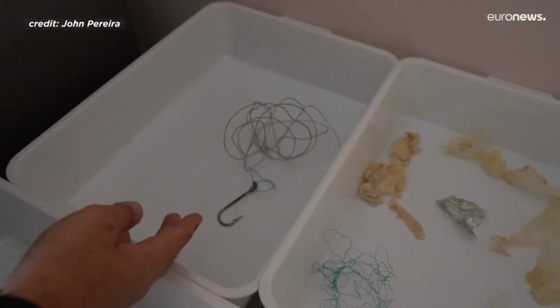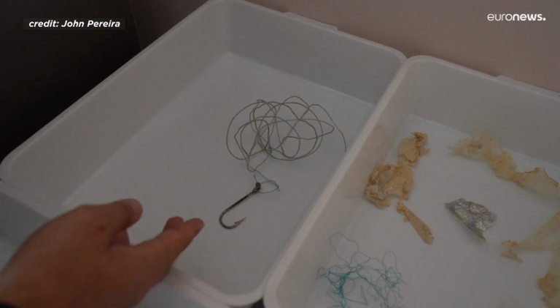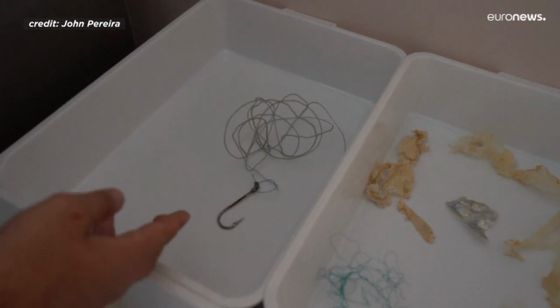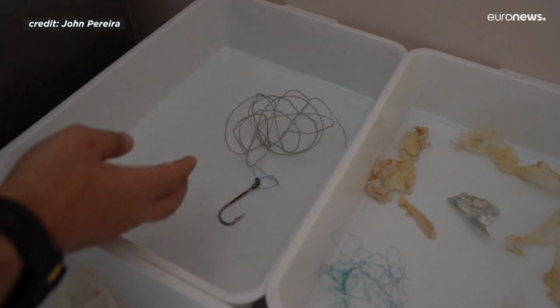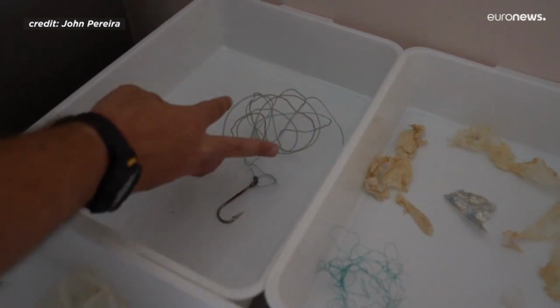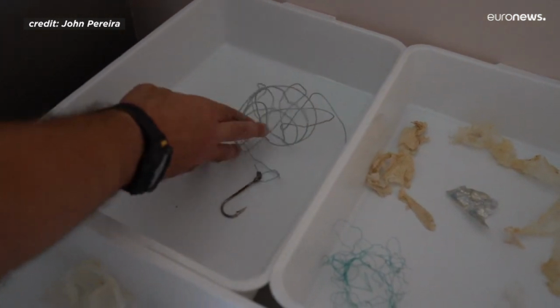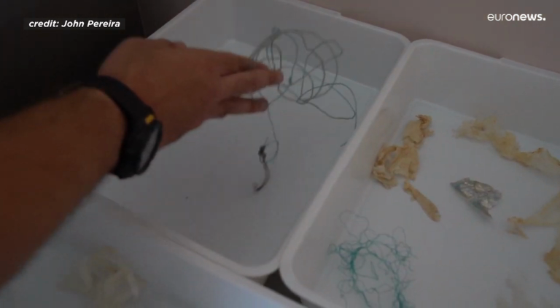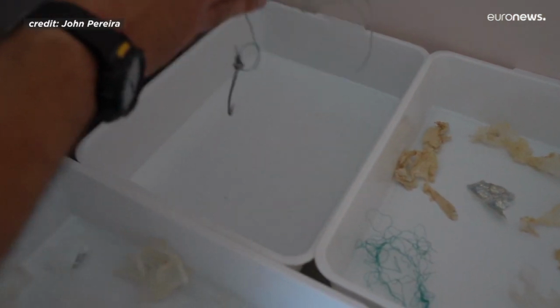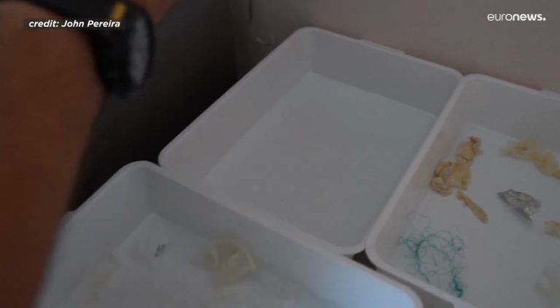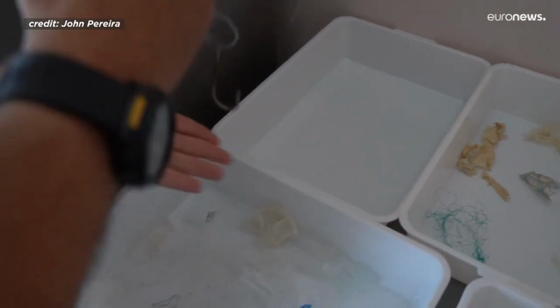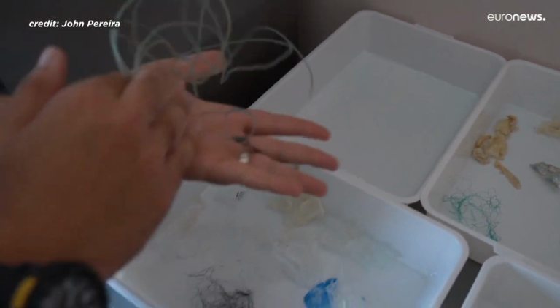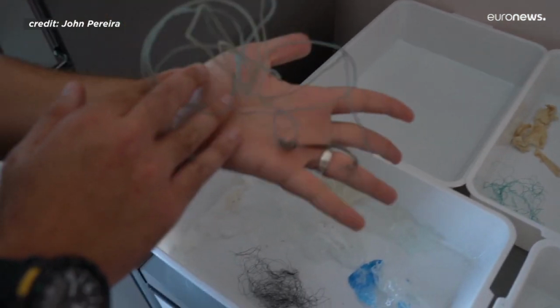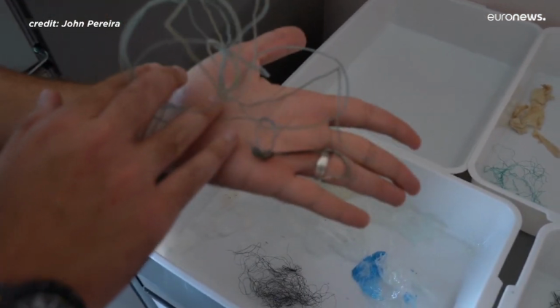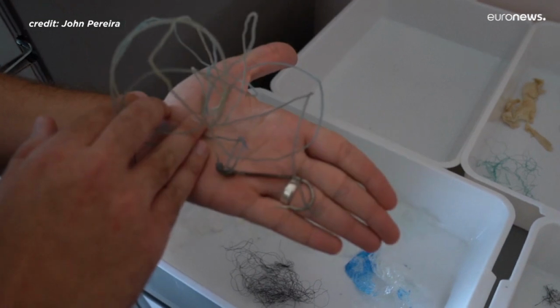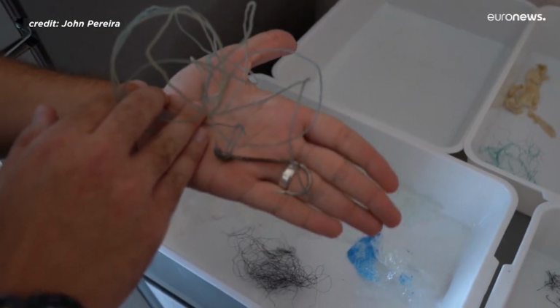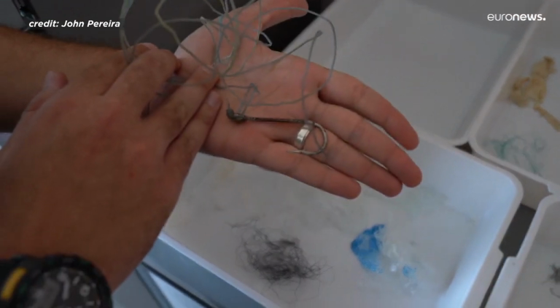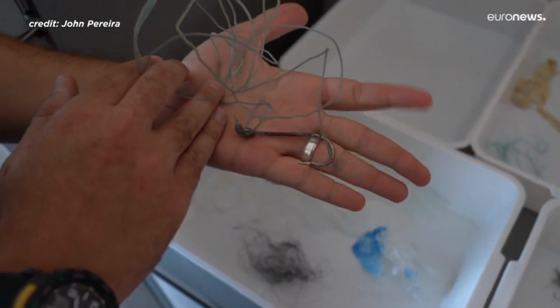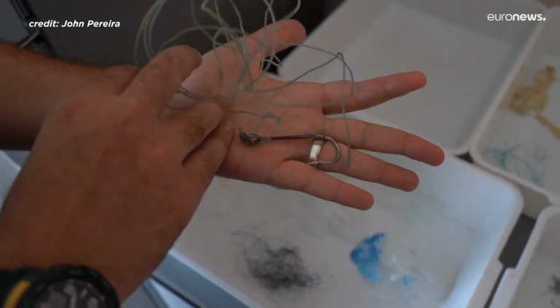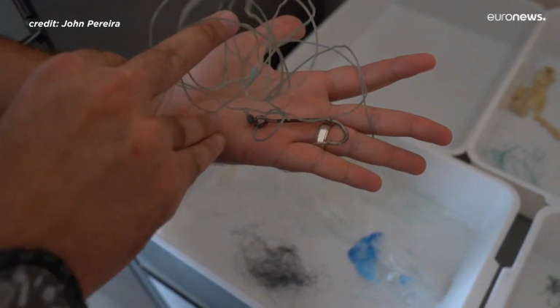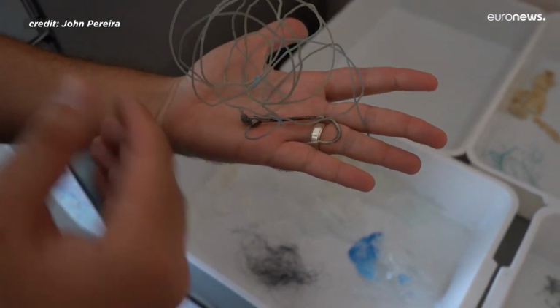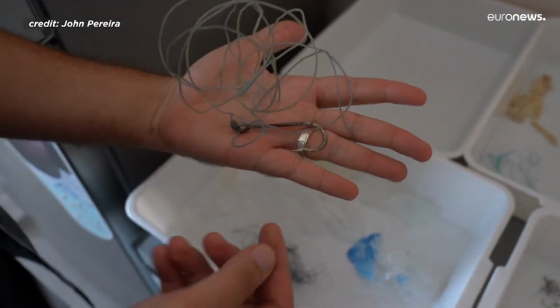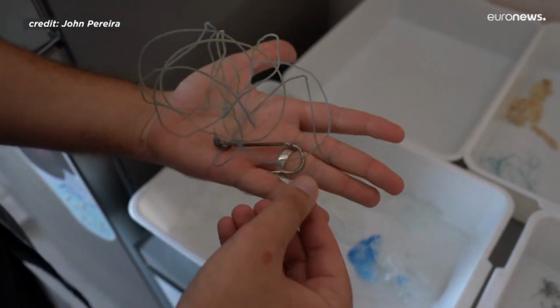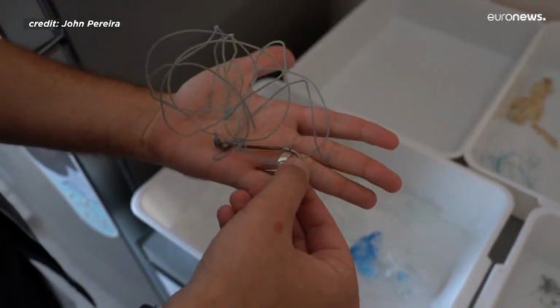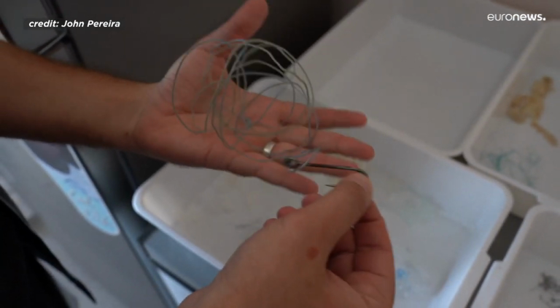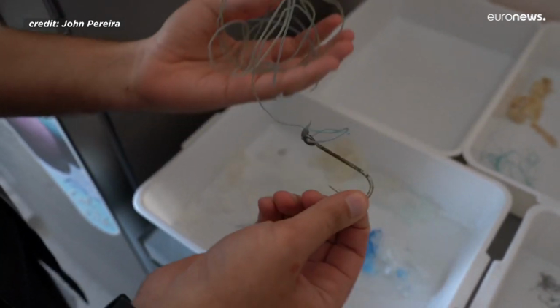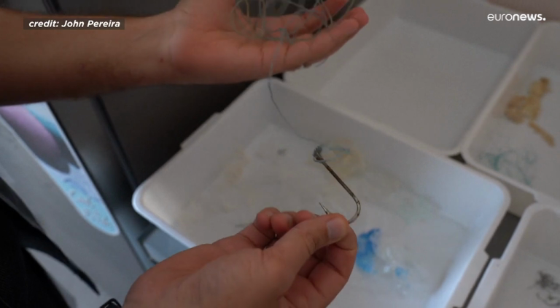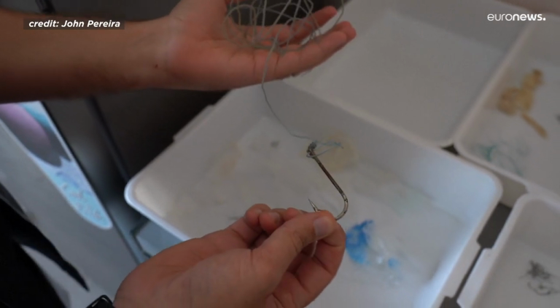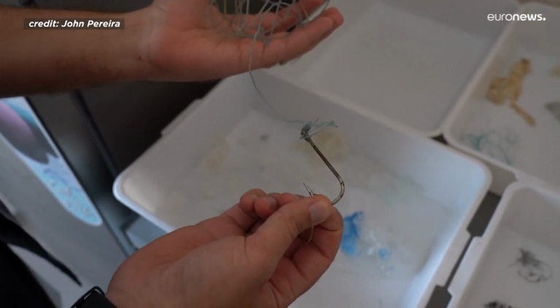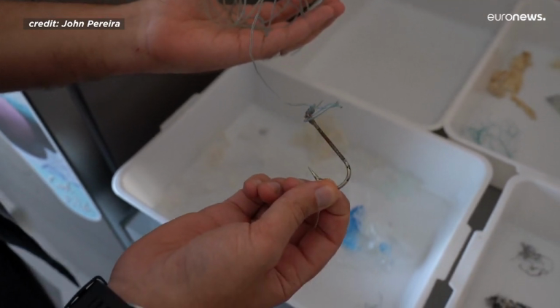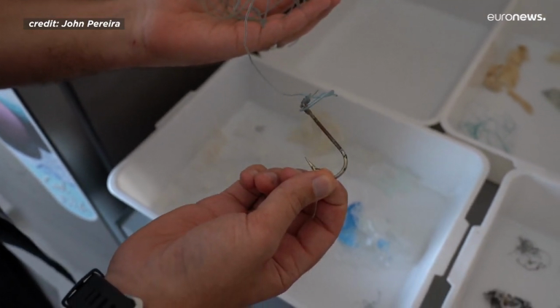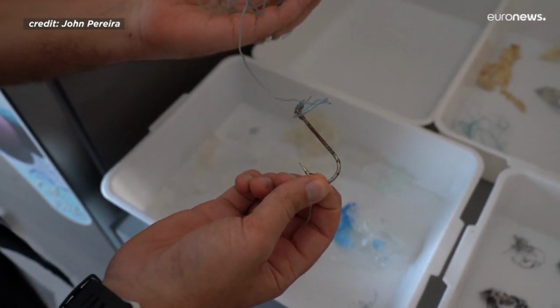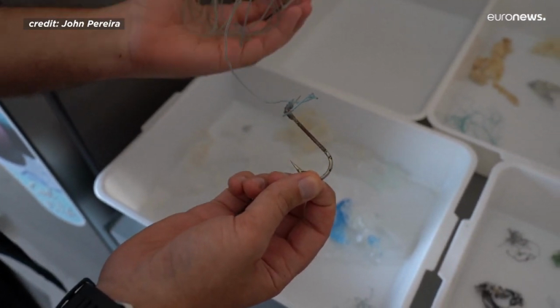Among other items found in other species, this fish hook was observed inside of an olive ridley sea turtle. This turtle had only ingested one item, but as you can see, sometimes that's enough to kill an animal.